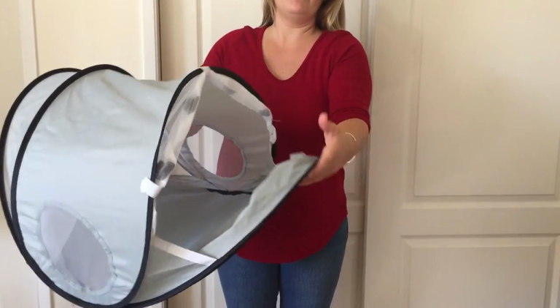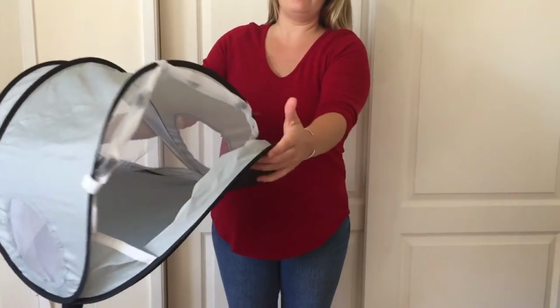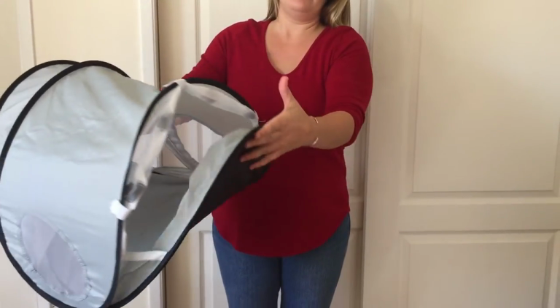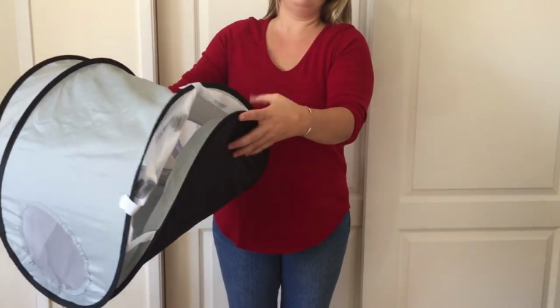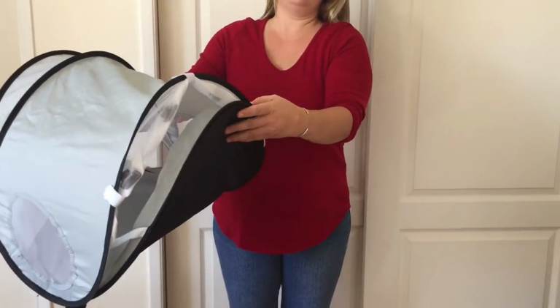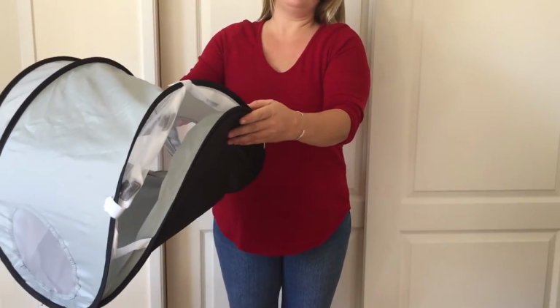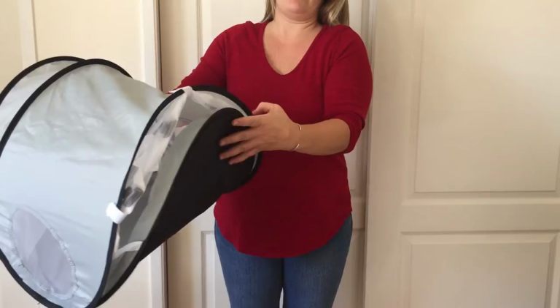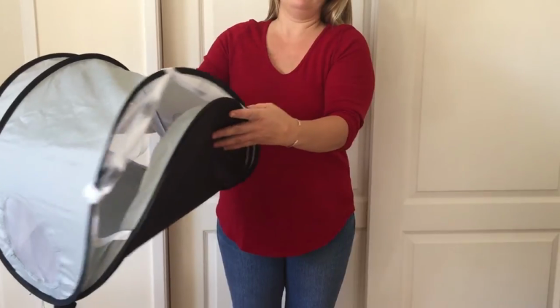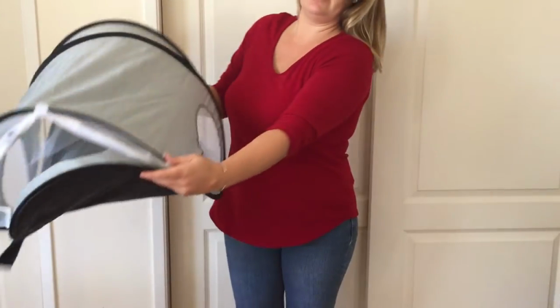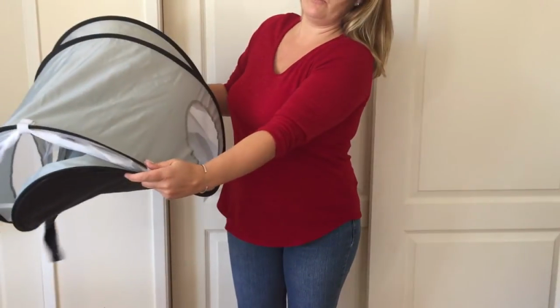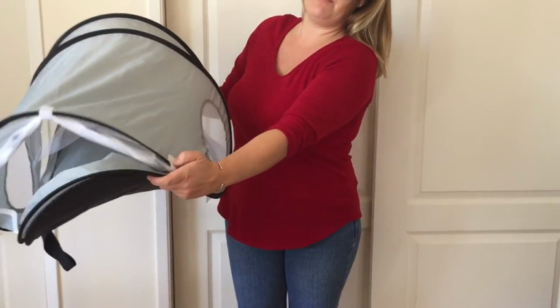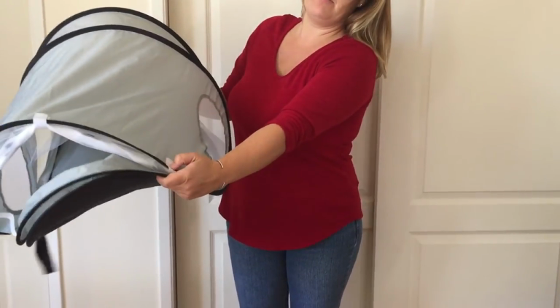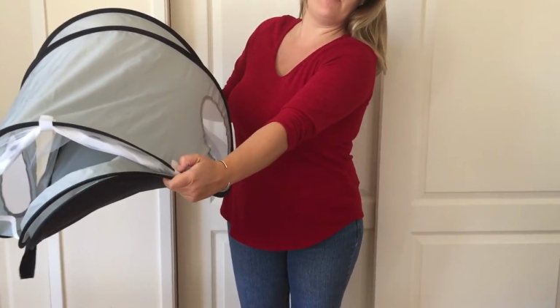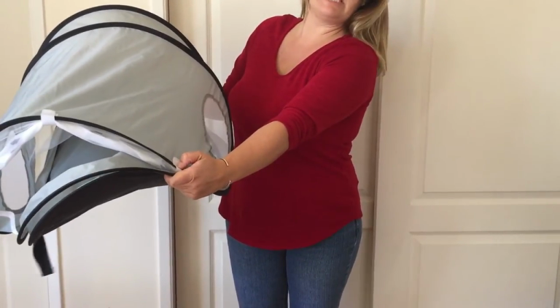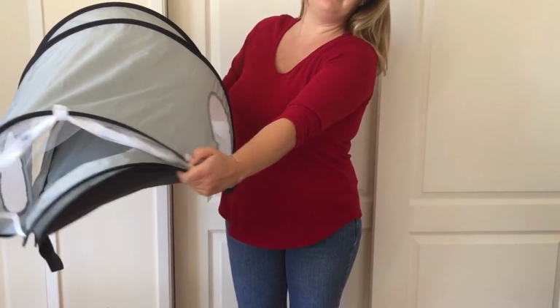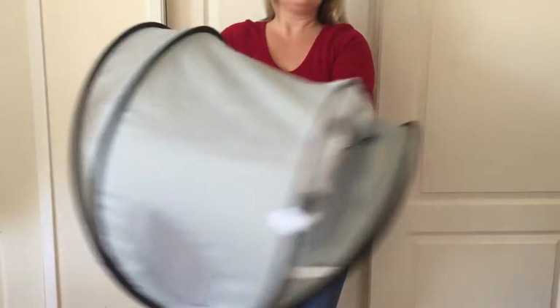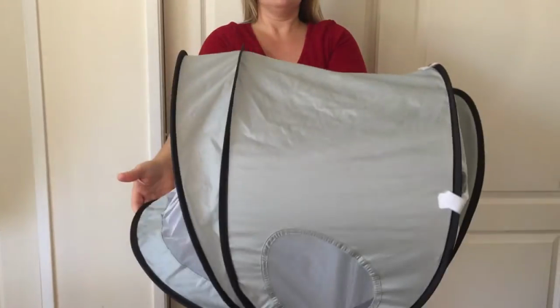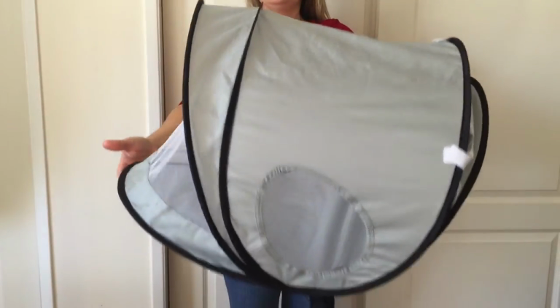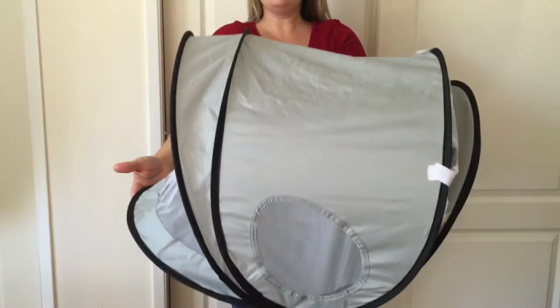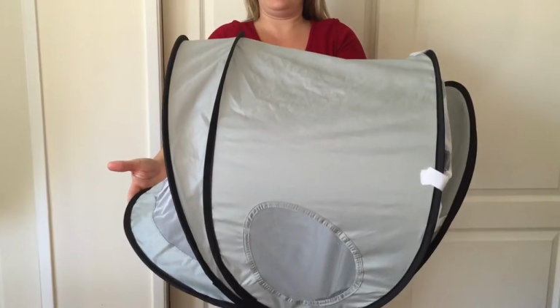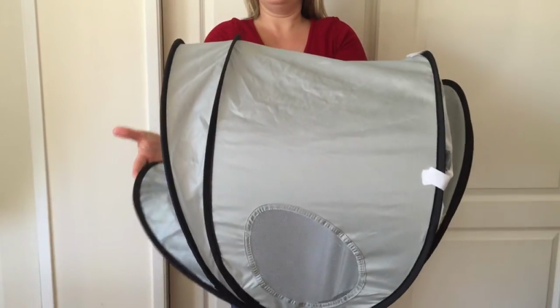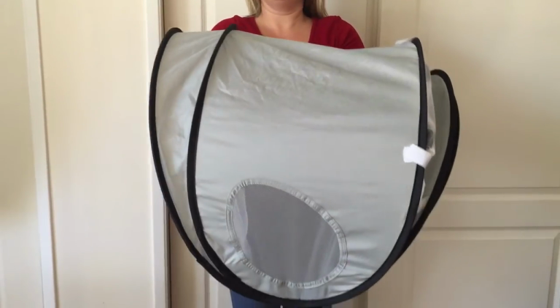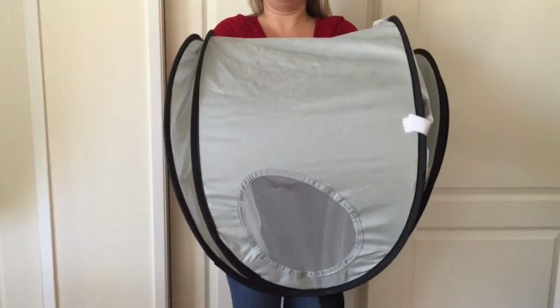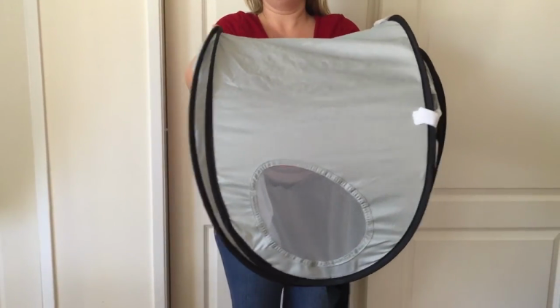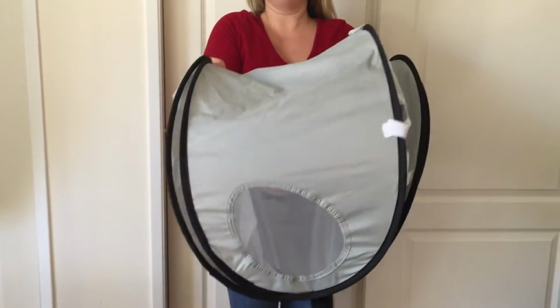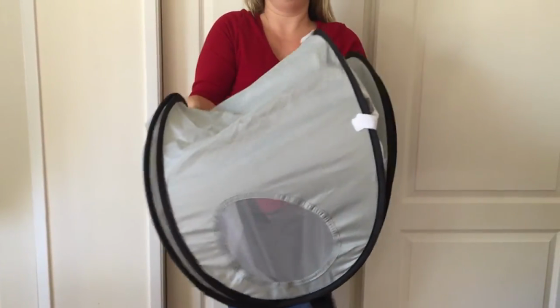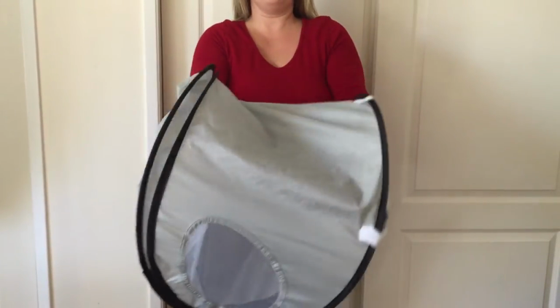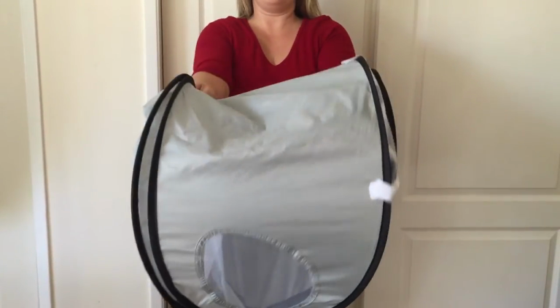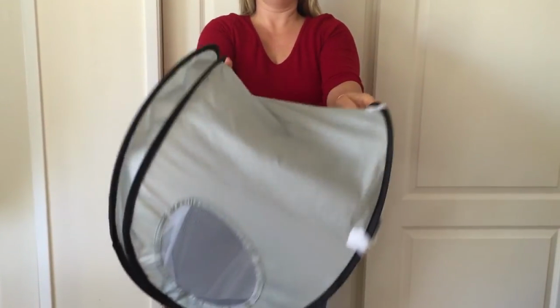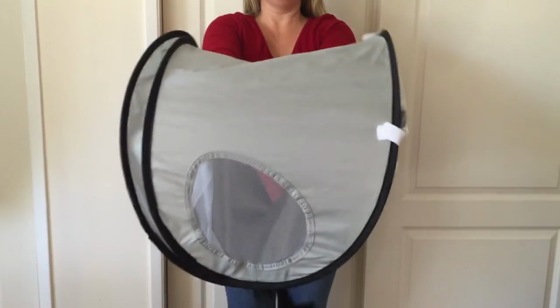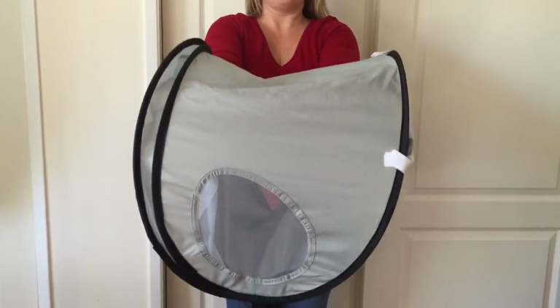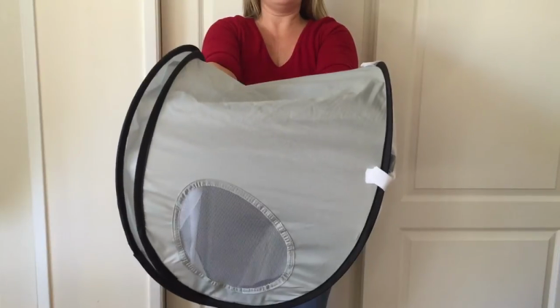Pull up to the sunshade bar holding your left thumb on the velcro tab. Take your right hand and push up holding all three bars. It should have a taco shape.